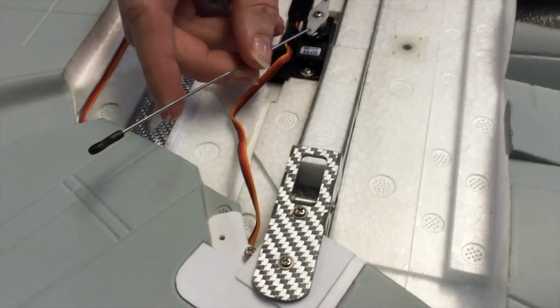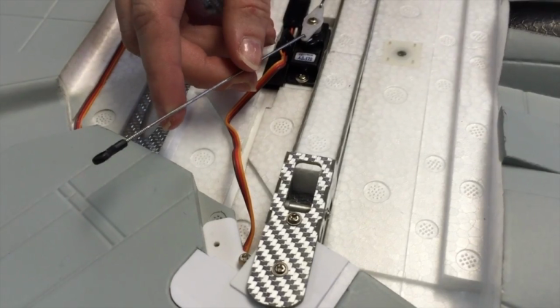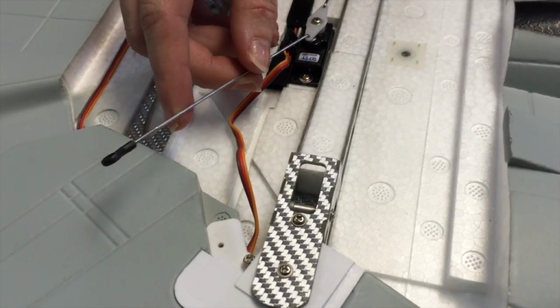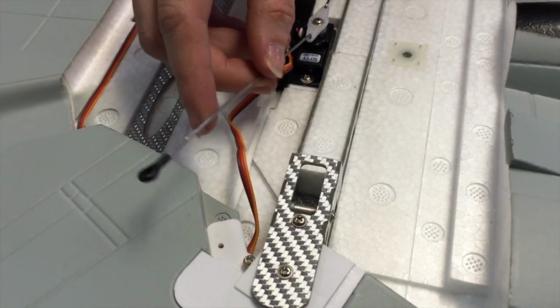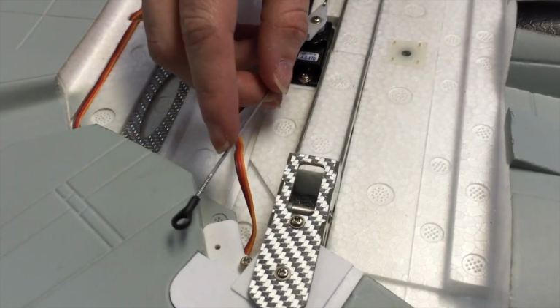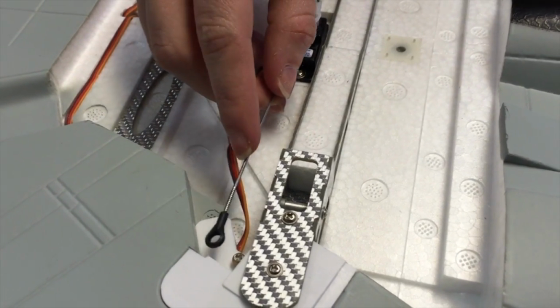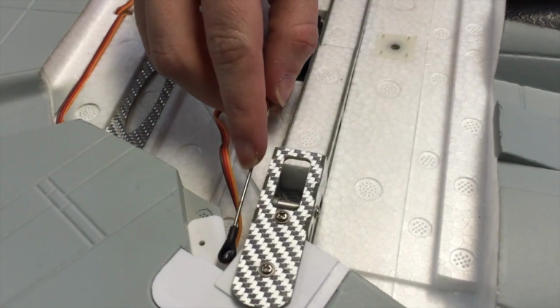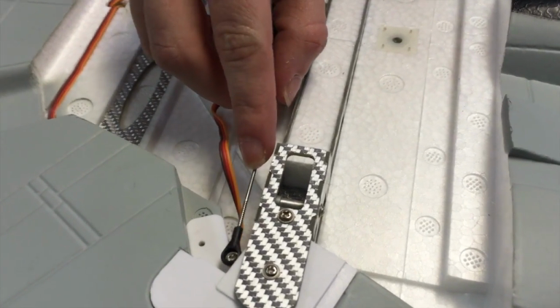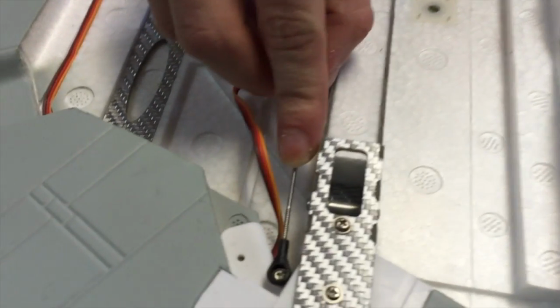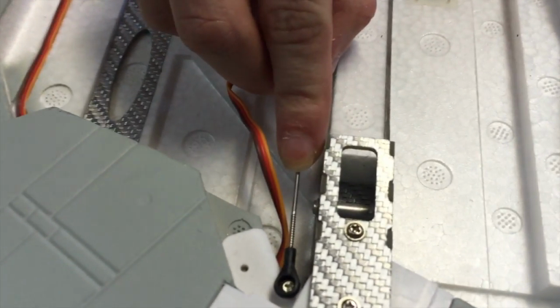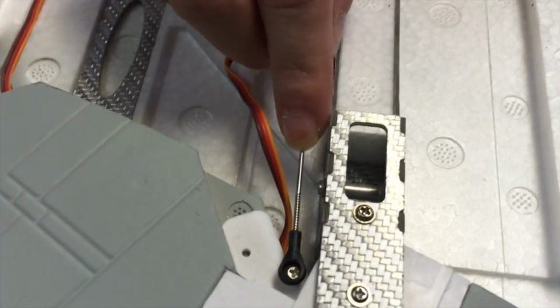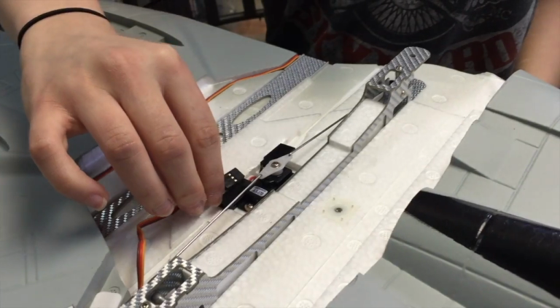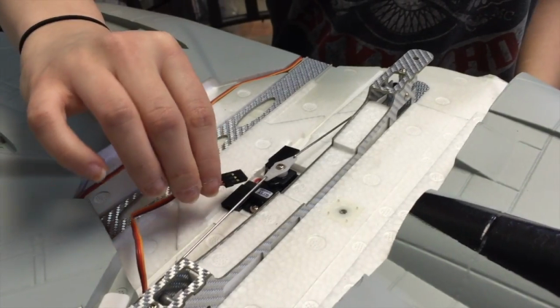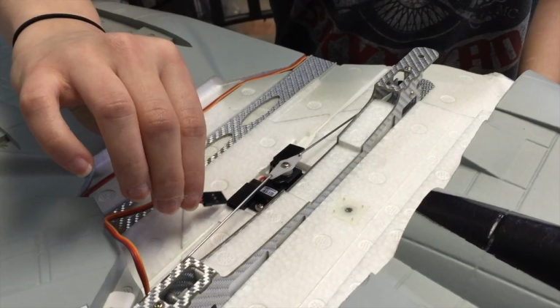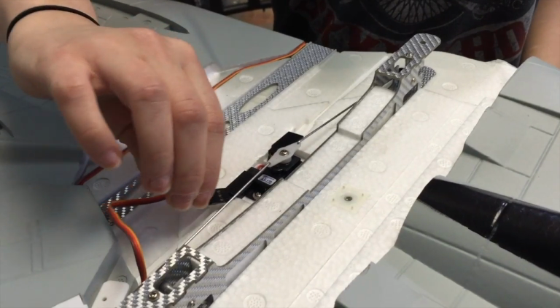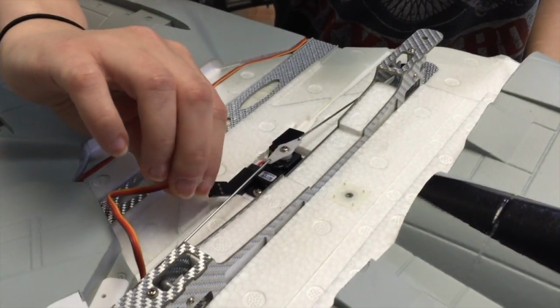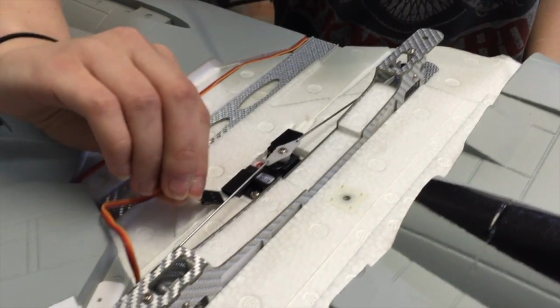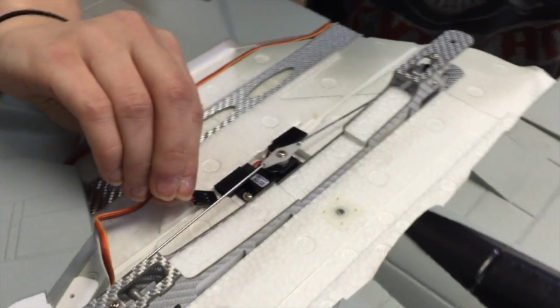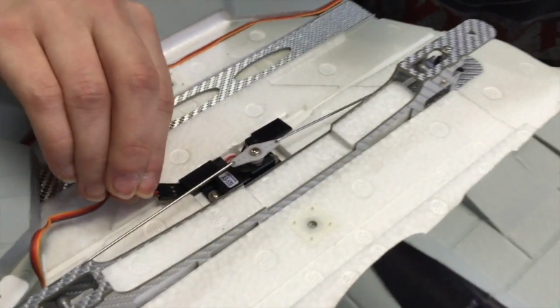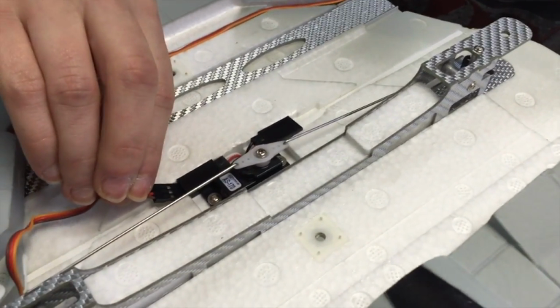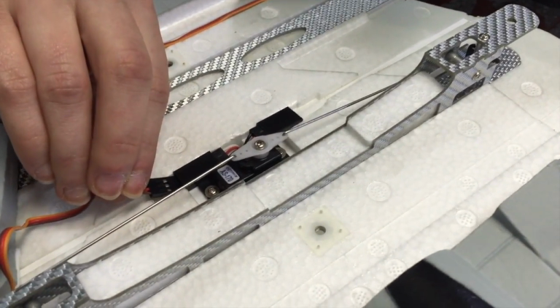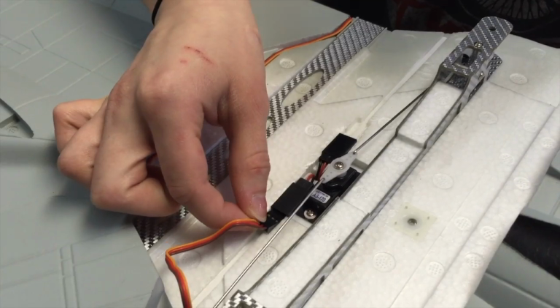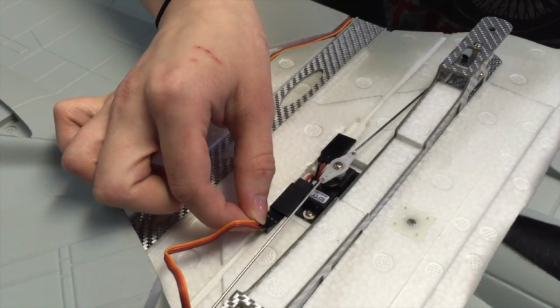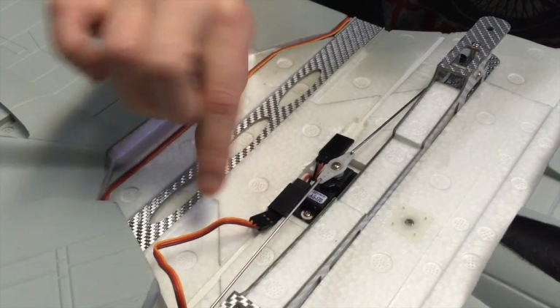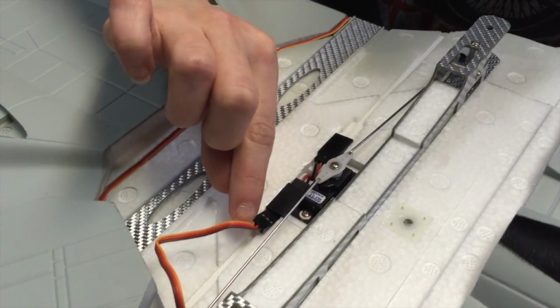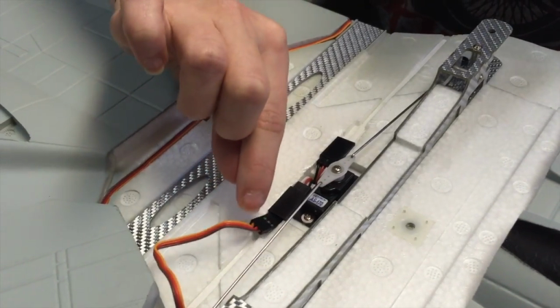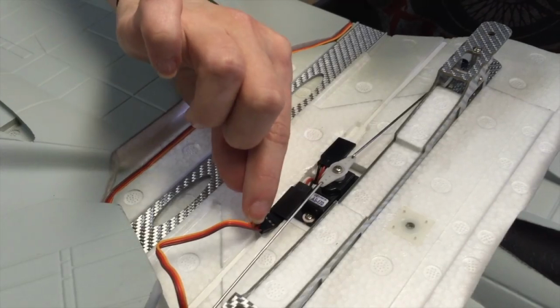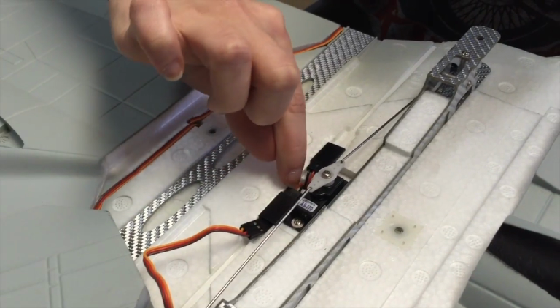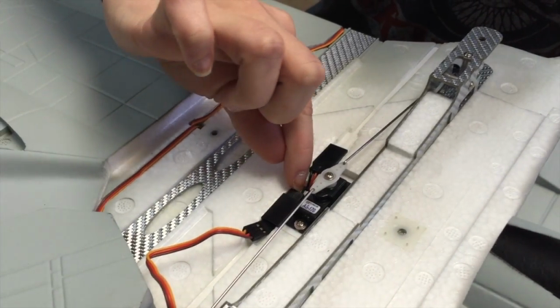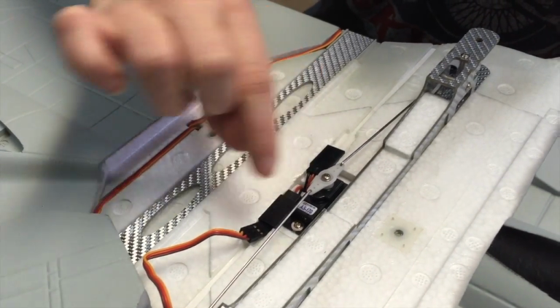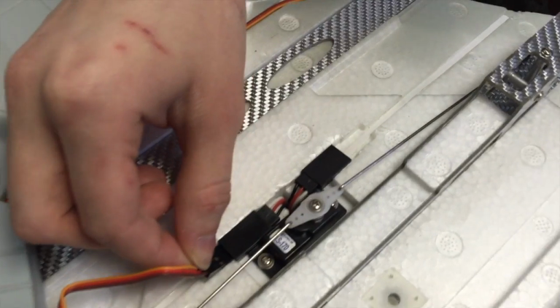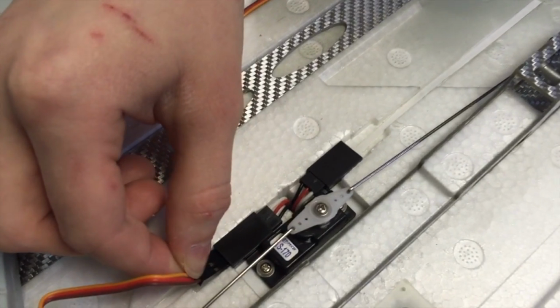After we install the wing, we're gonna place the clevis onto the ball joint. Now take the servo extension and plug it into the Y harness. Ensure that you line up the brown wire with the black wire to ensure correct polarity.